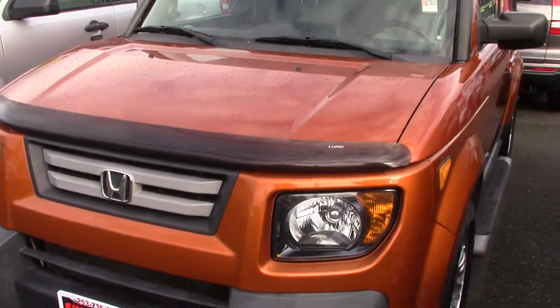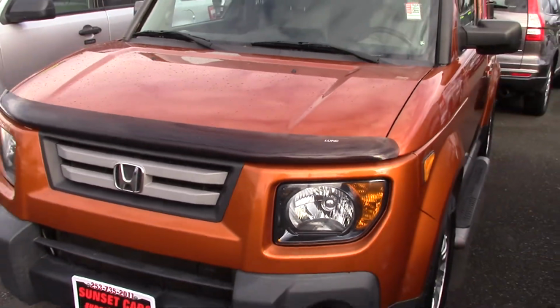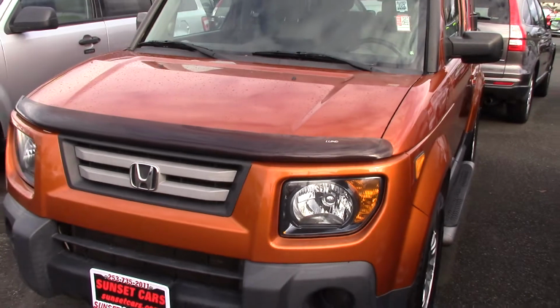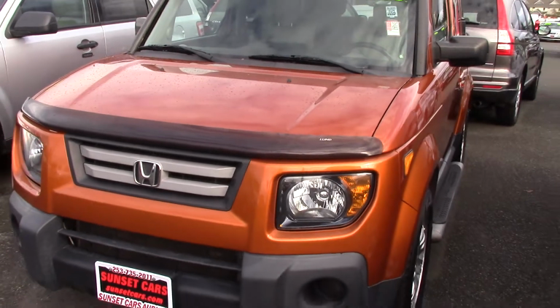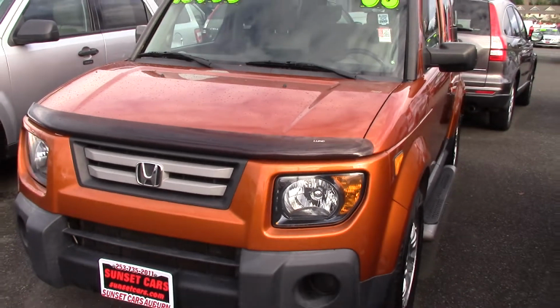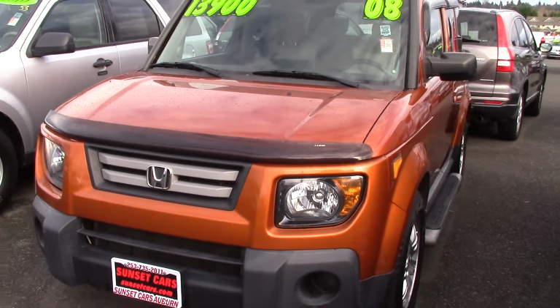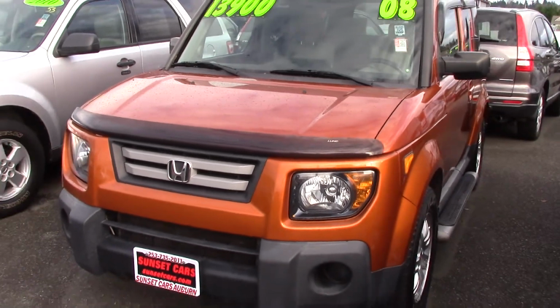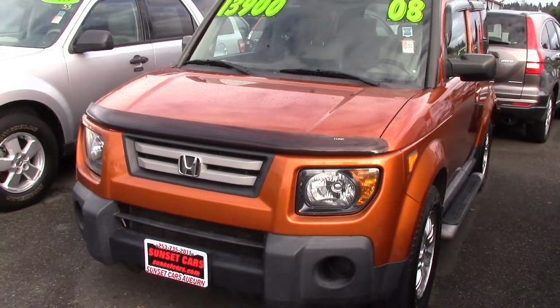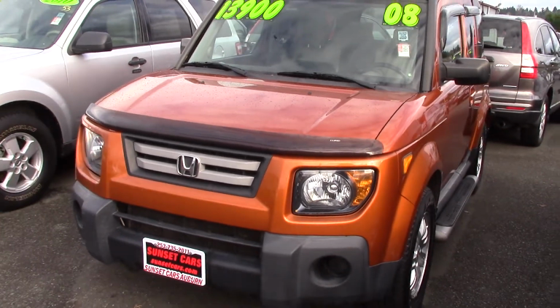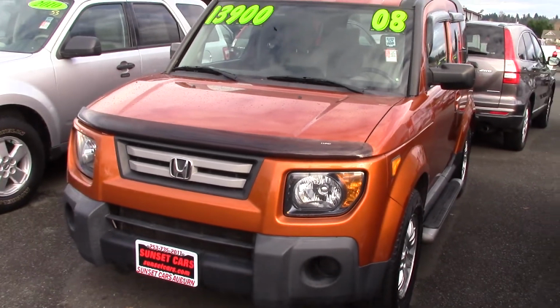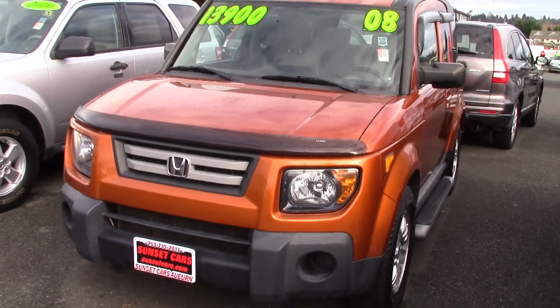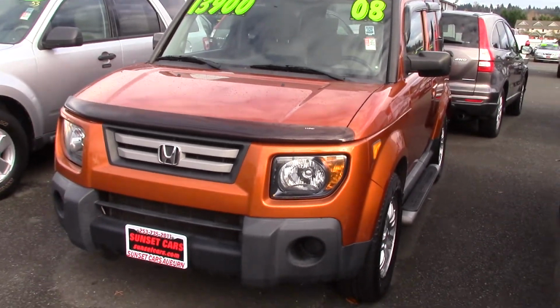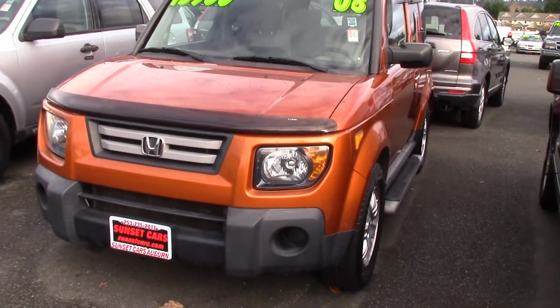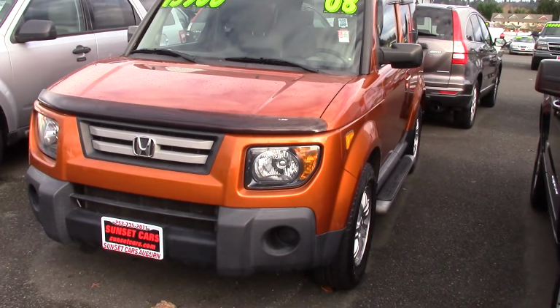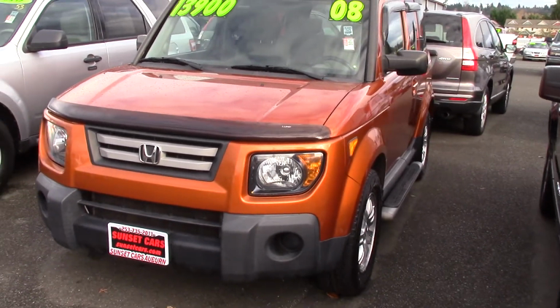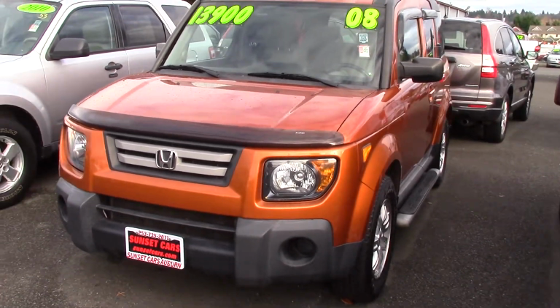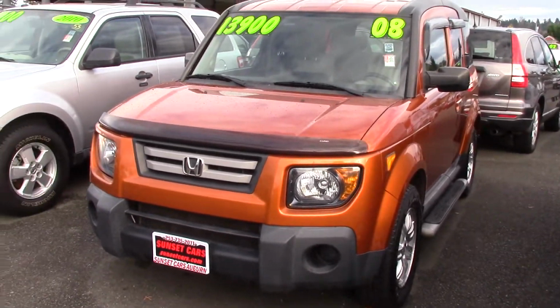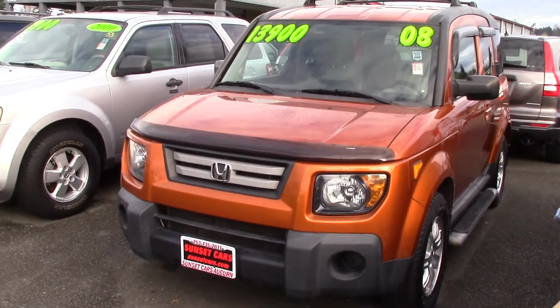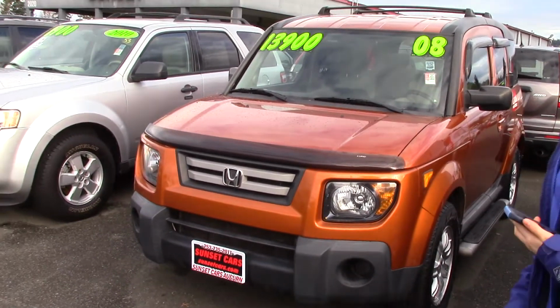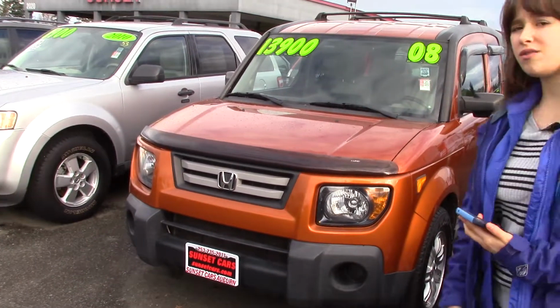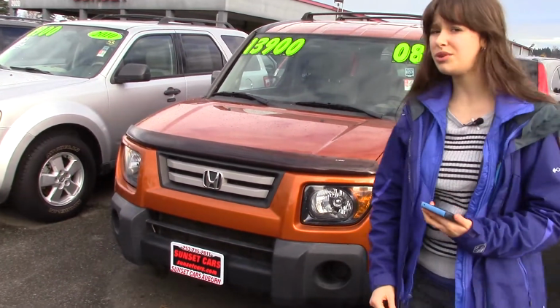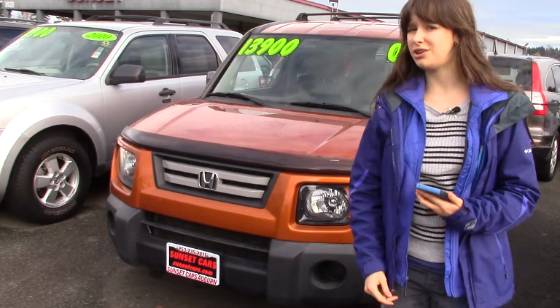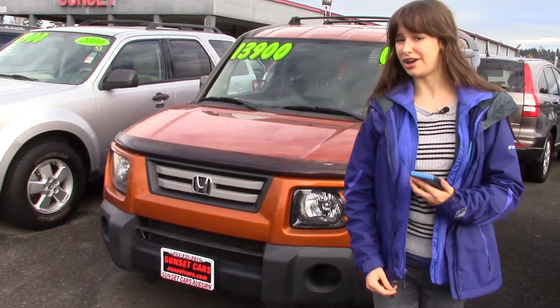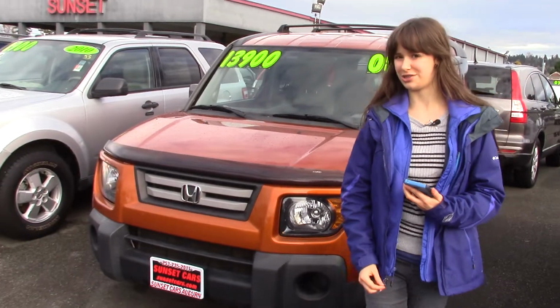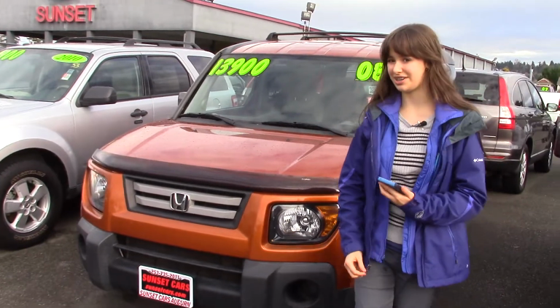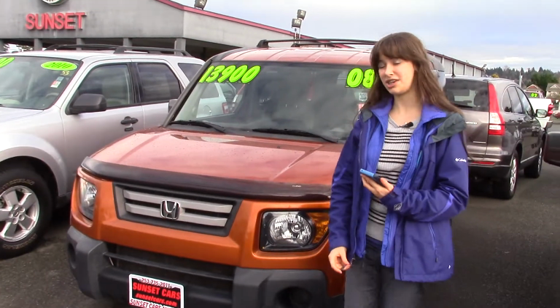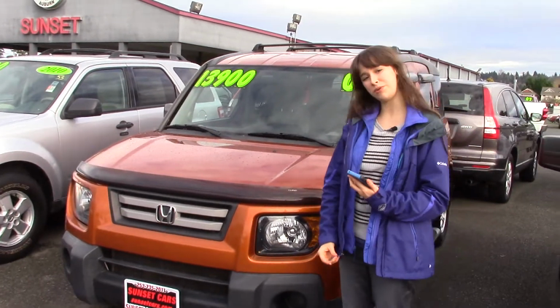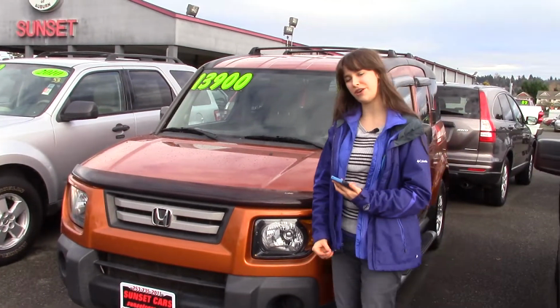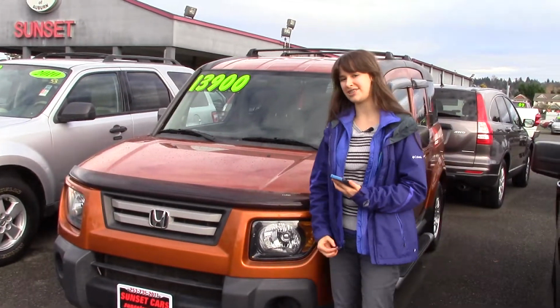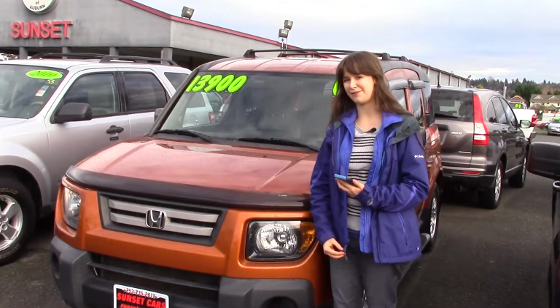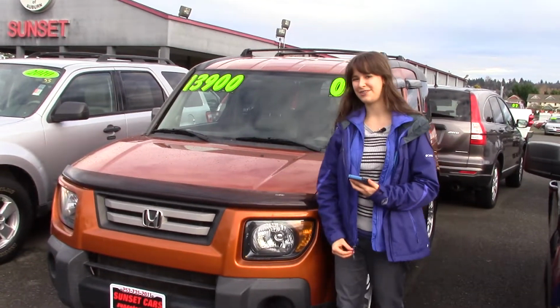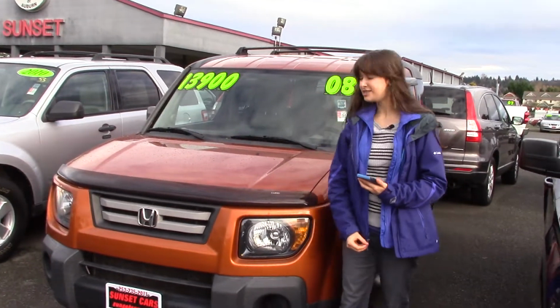It also got awards for Best Value, New Best Bets, and Smart Choice Retained Value, along with really good crash test ratings to keep you and your family safe.